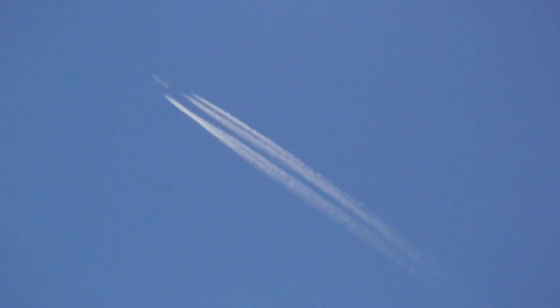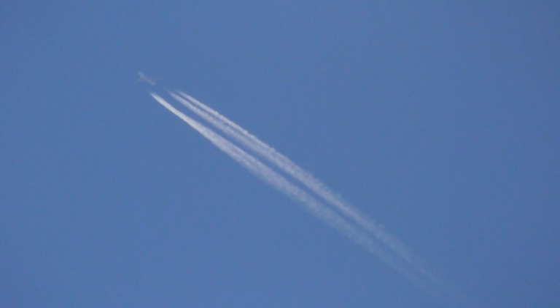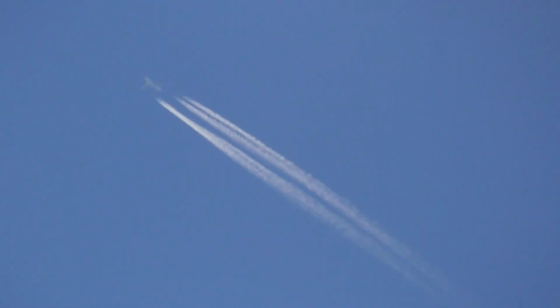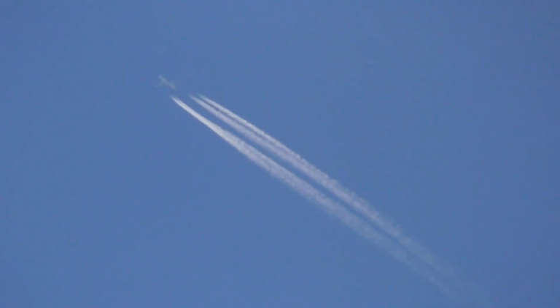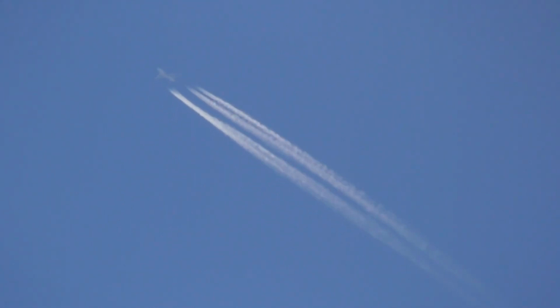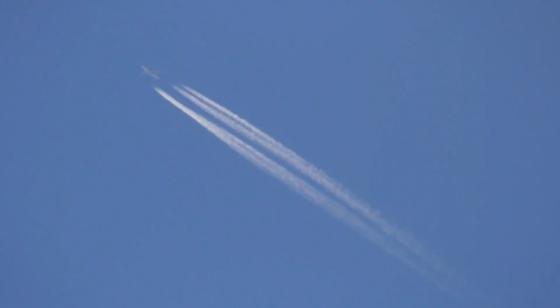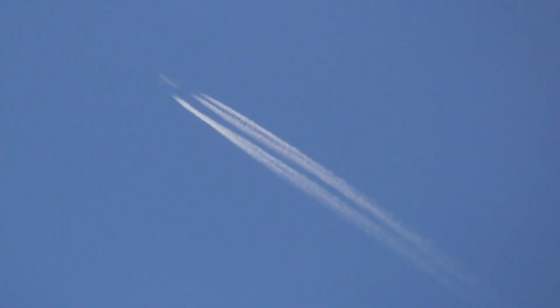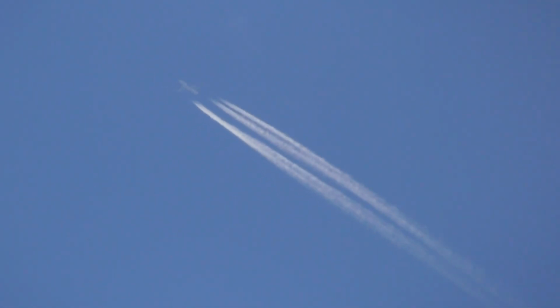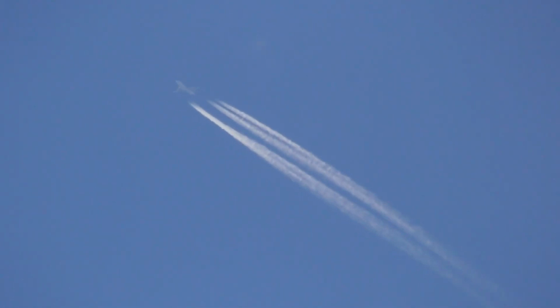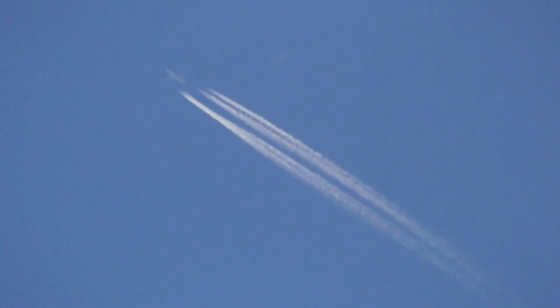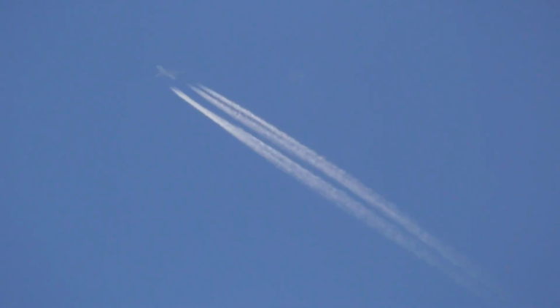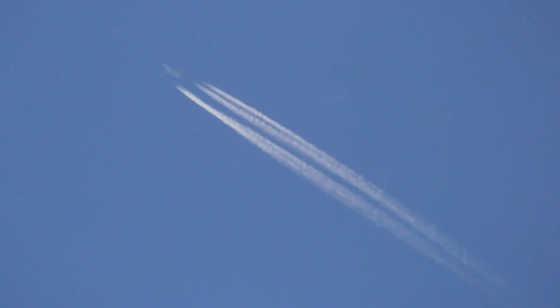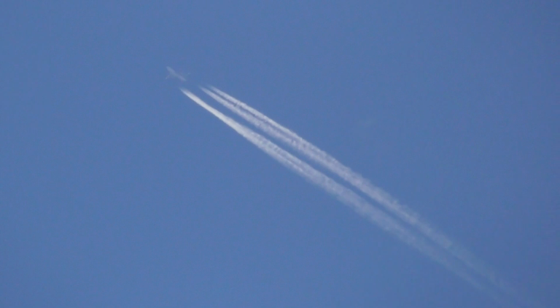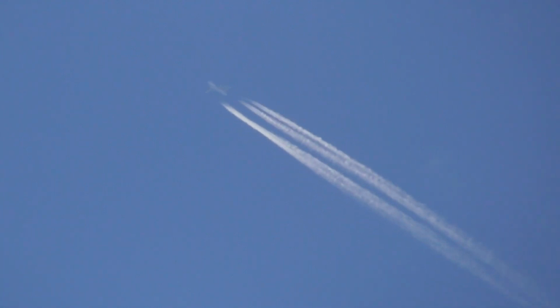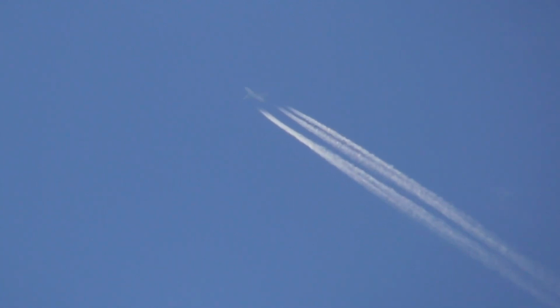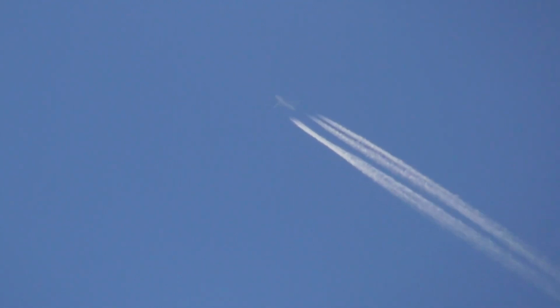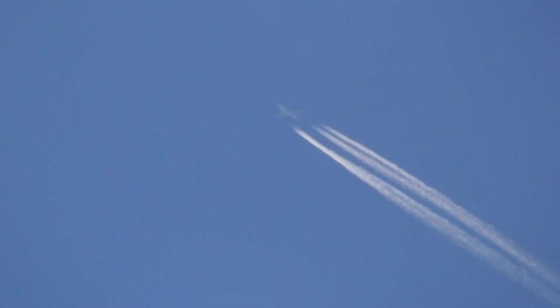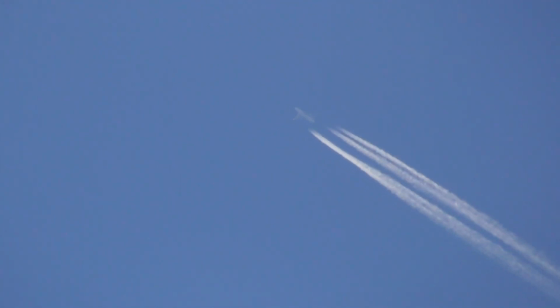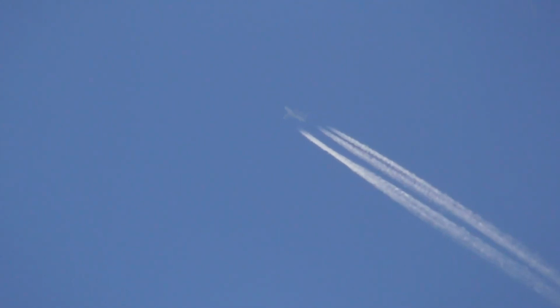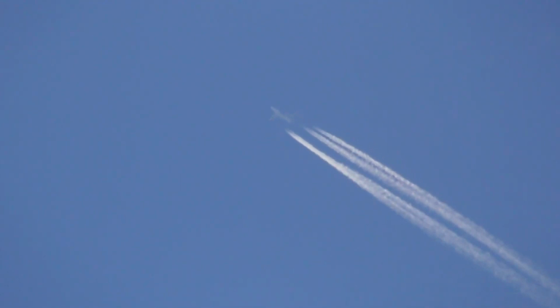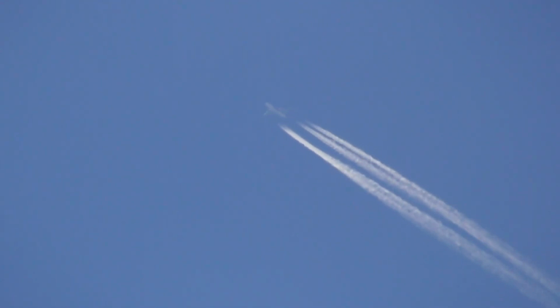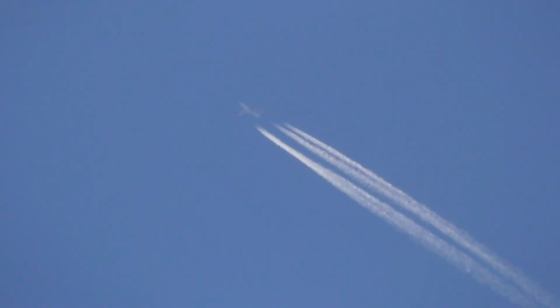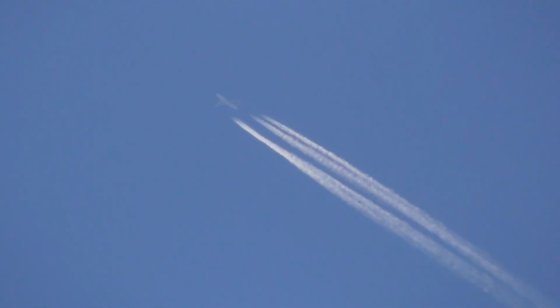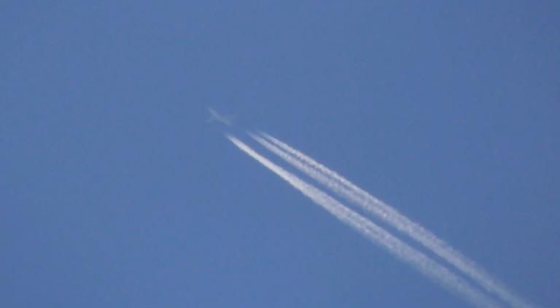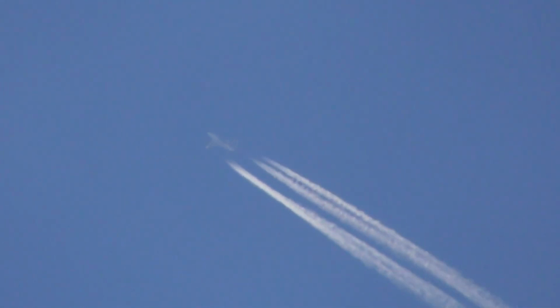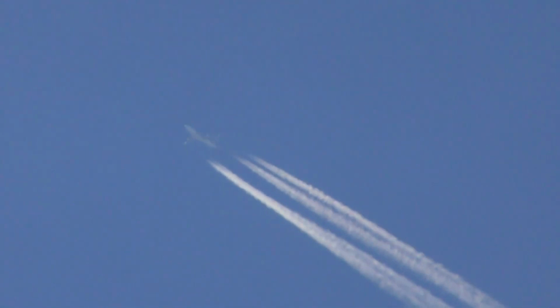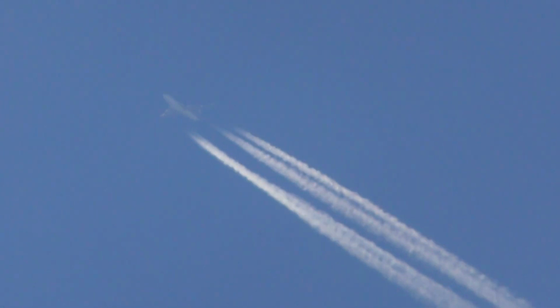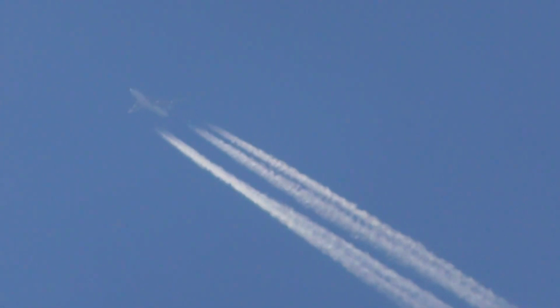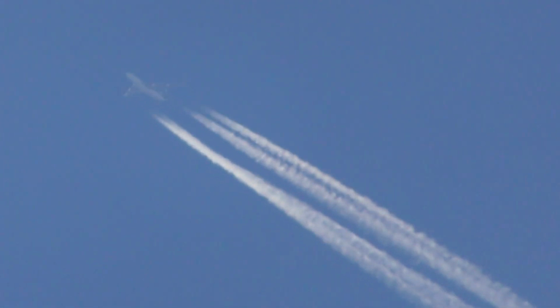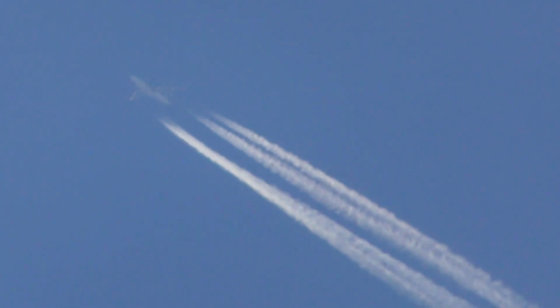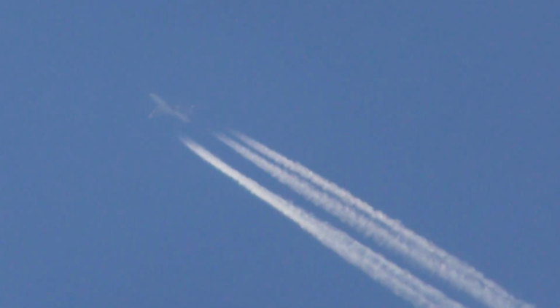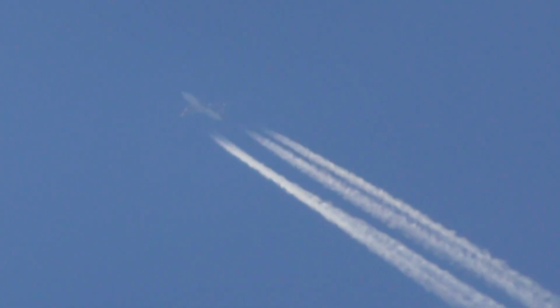That's 39x zoom — the whole control fits on the little camcorder screen at this distance. That's the middle of the two big trees from my point of view. 70x zoom.